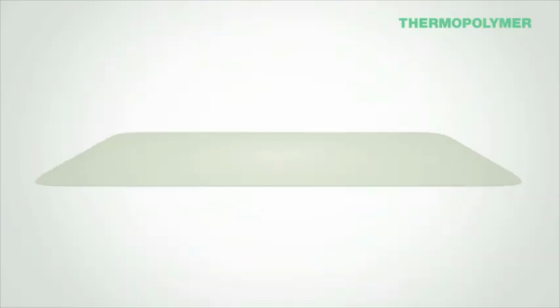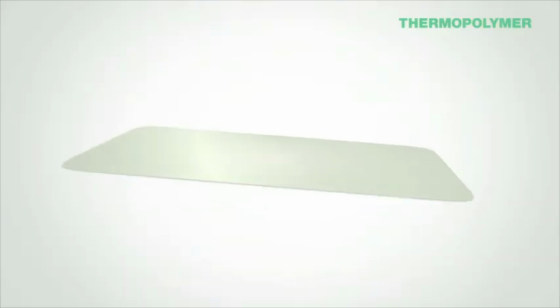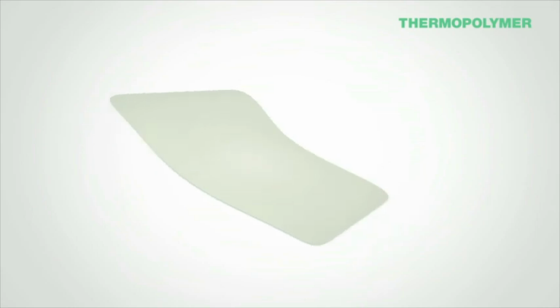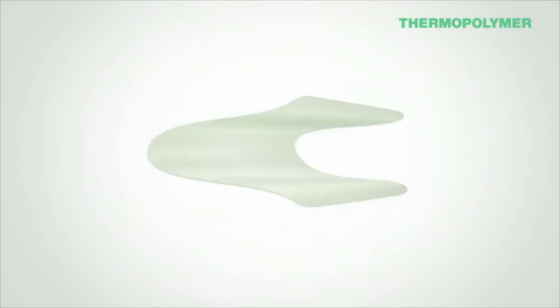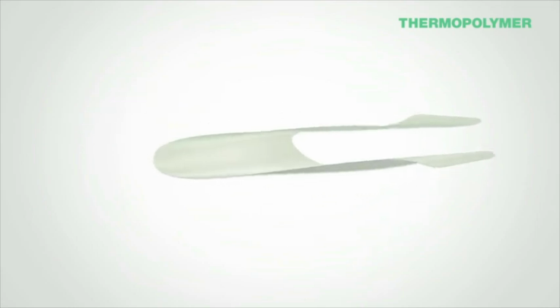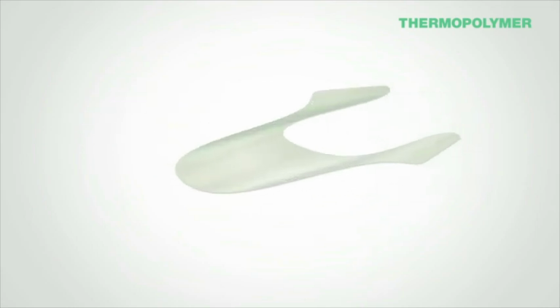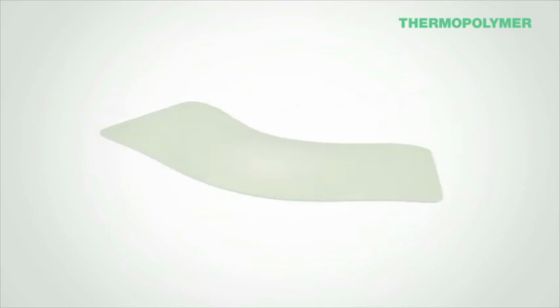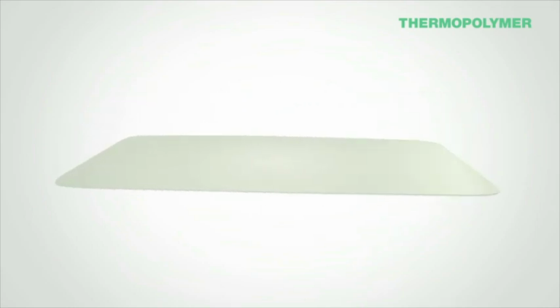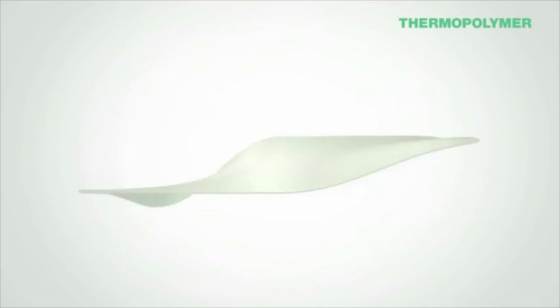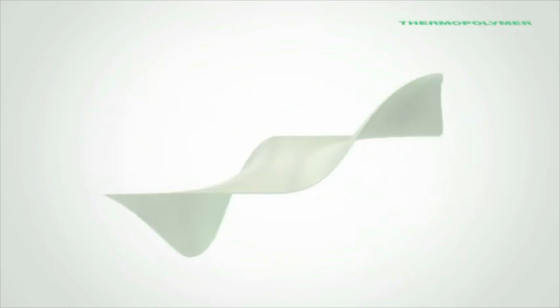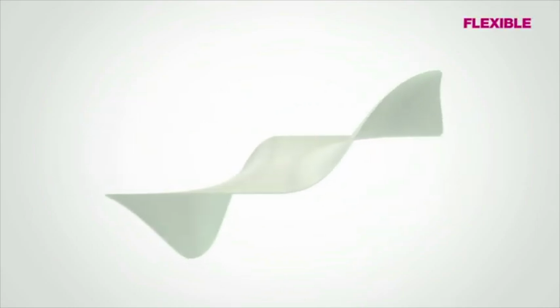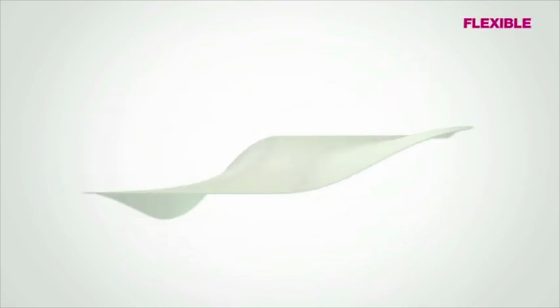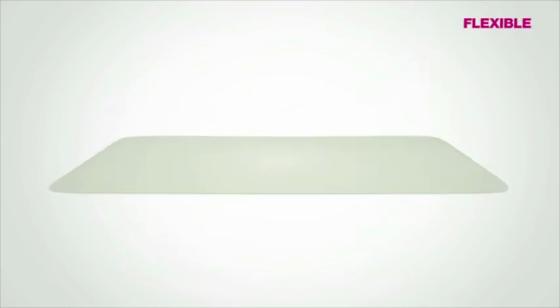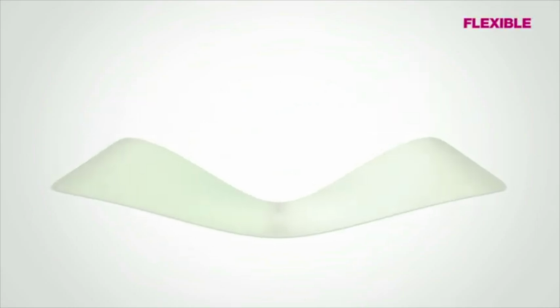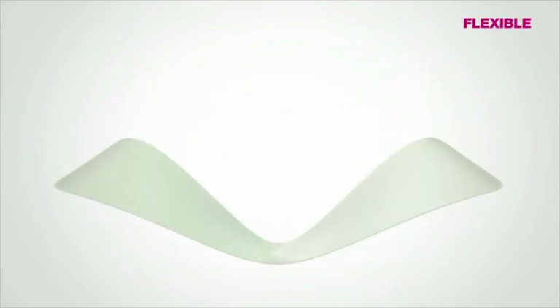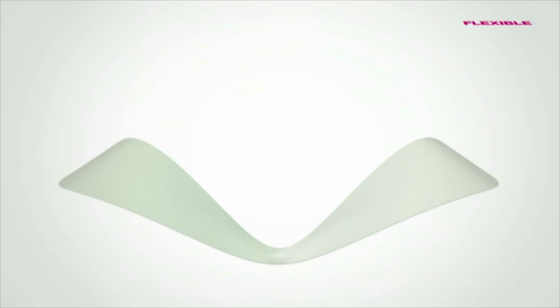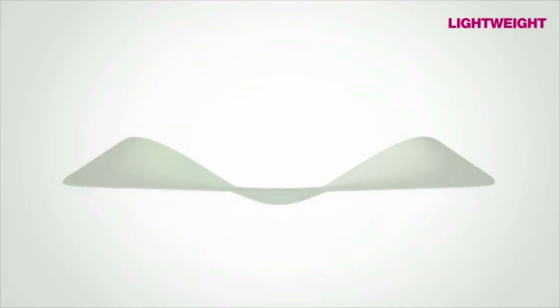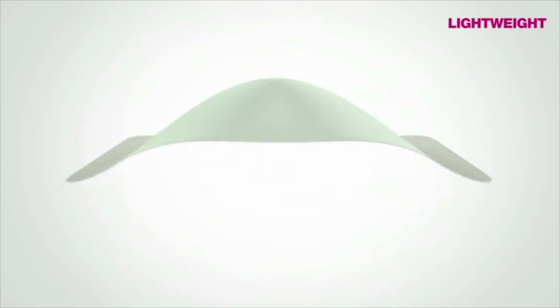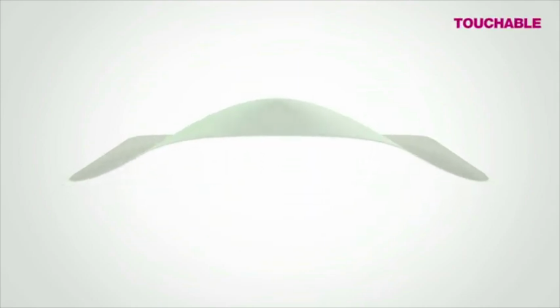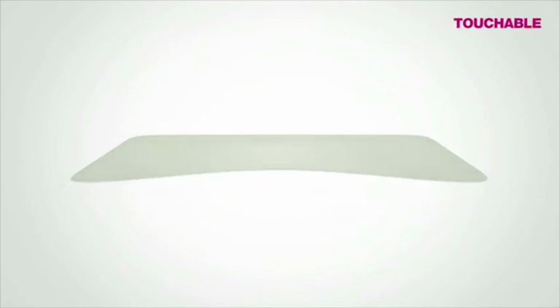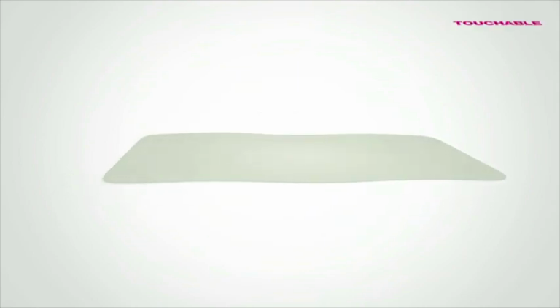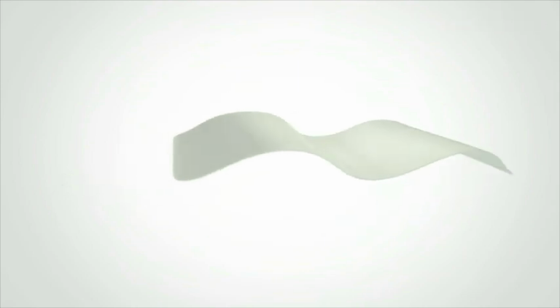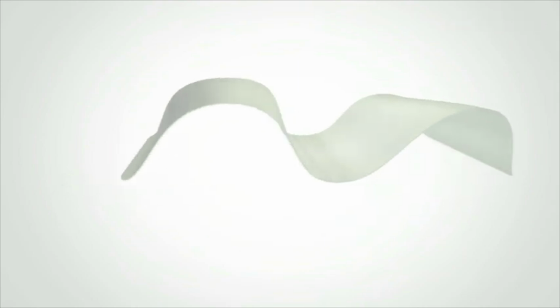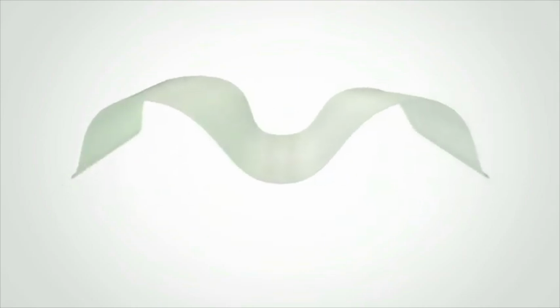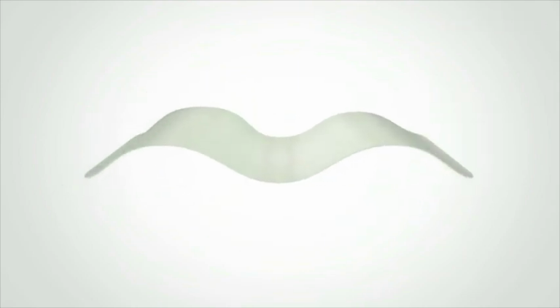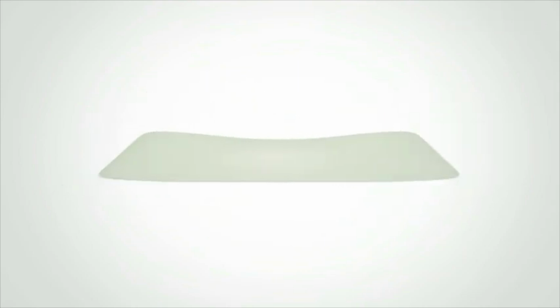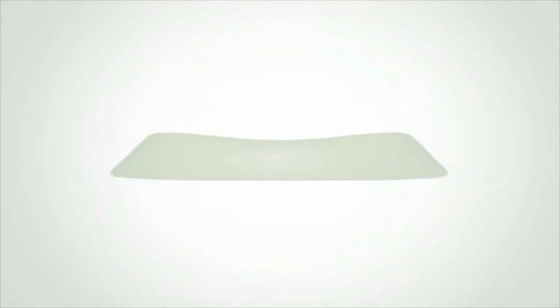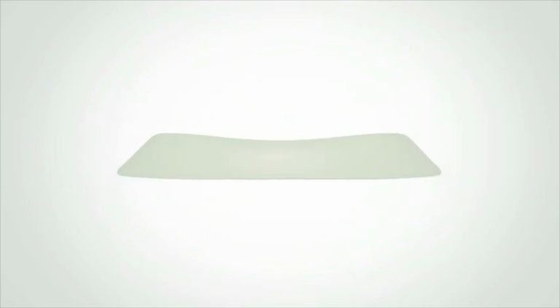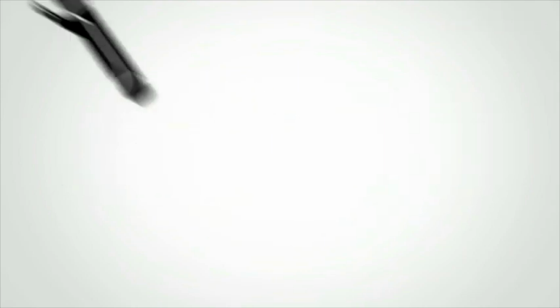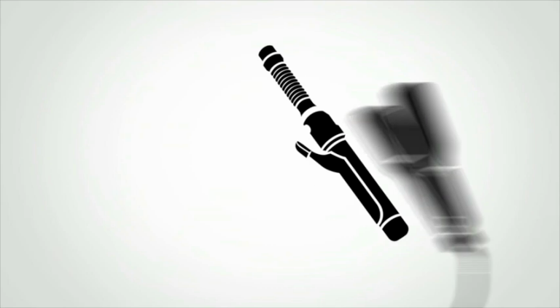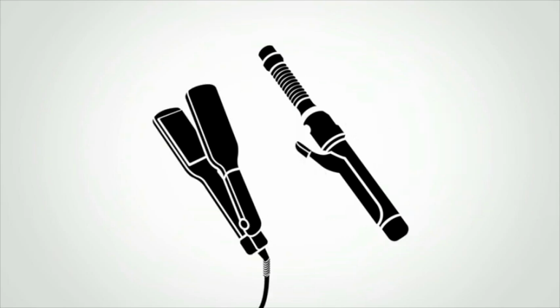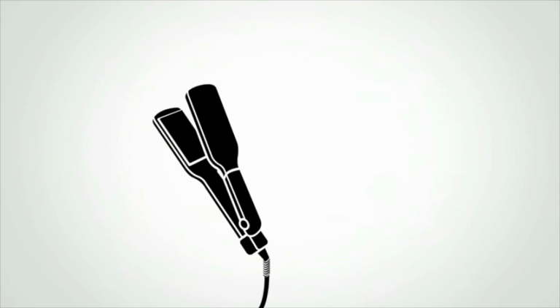Unlike conventional polymers, our Thermo Polymer is extremely flexible, allowing for a natural, lightweight, and touchable feel. Hair is never left hard, brittle, or sticky.